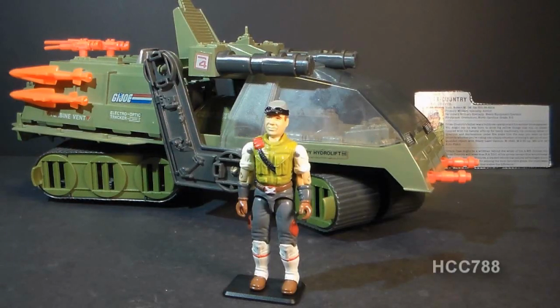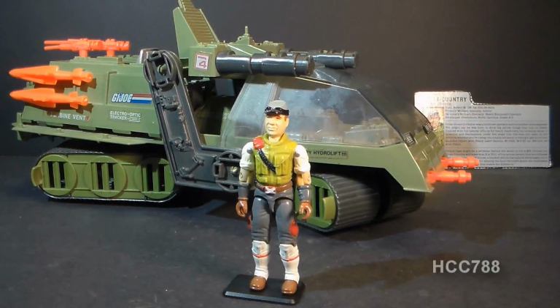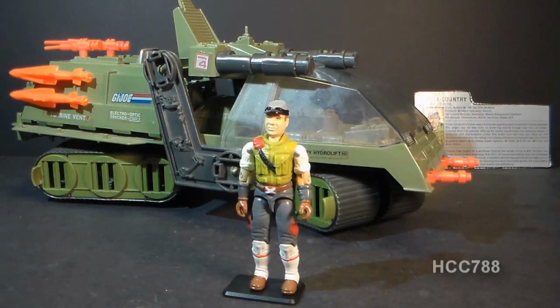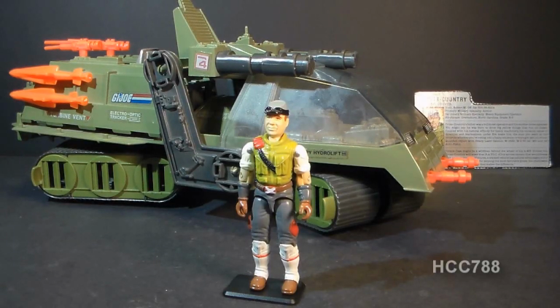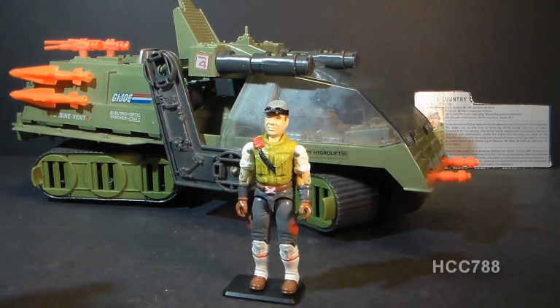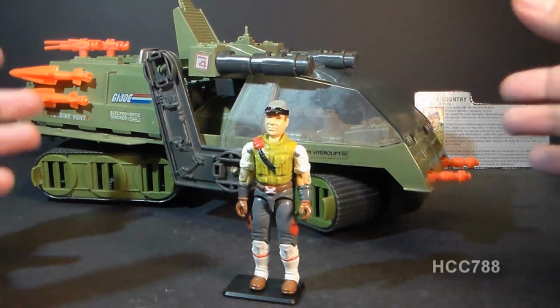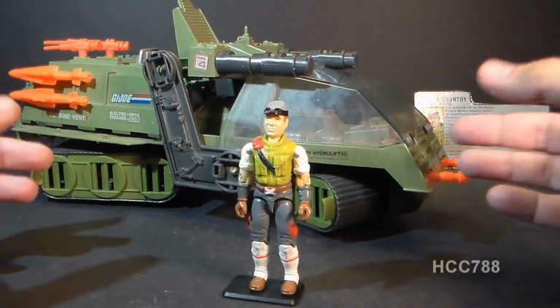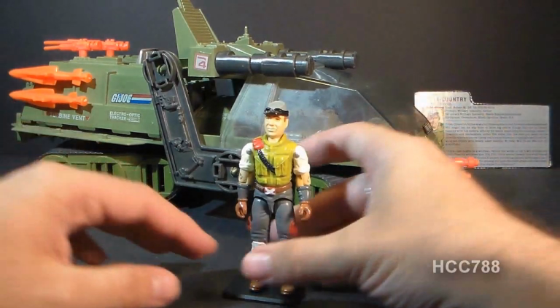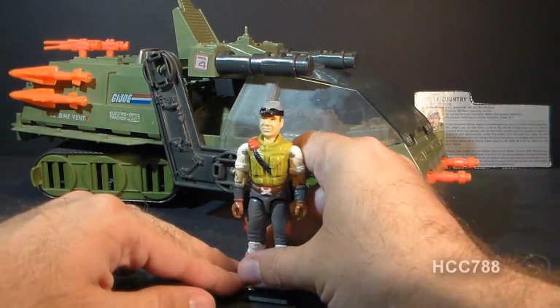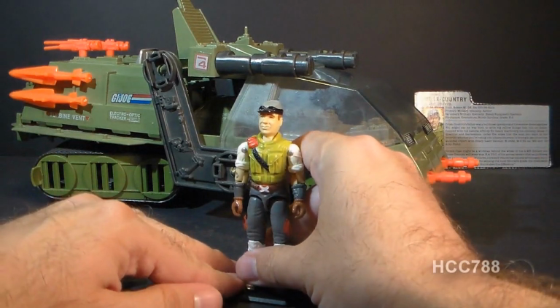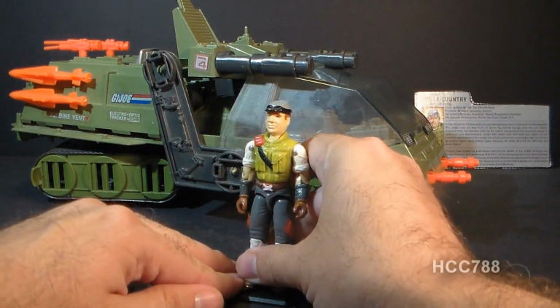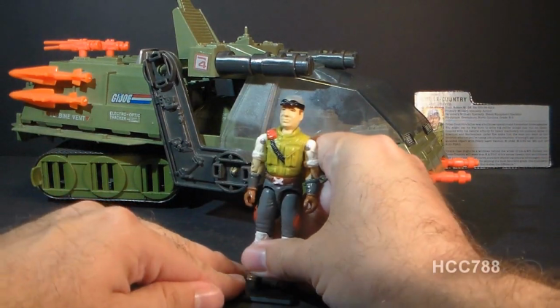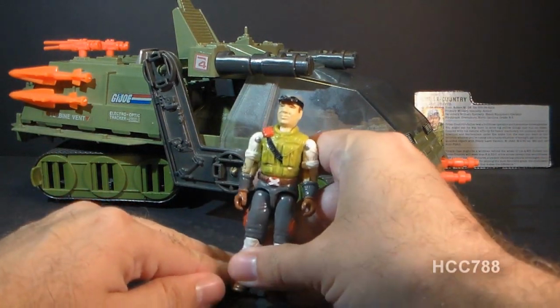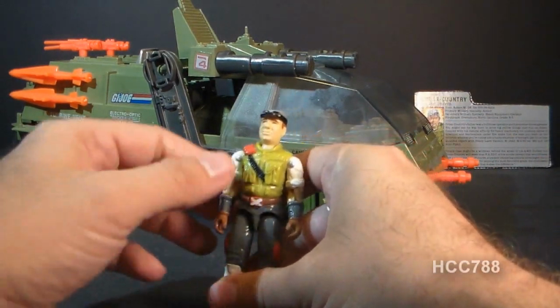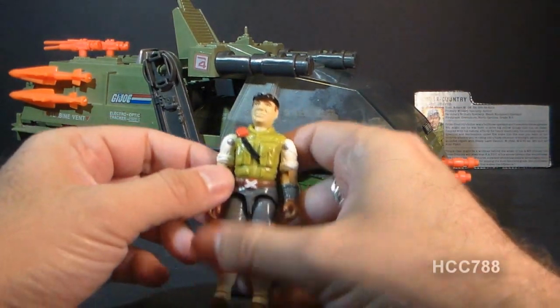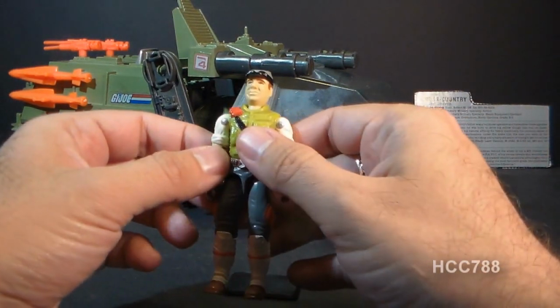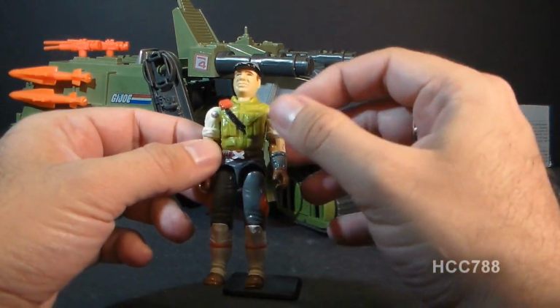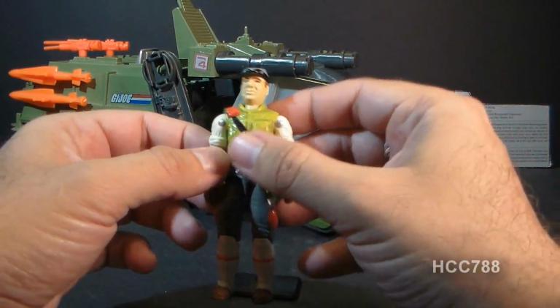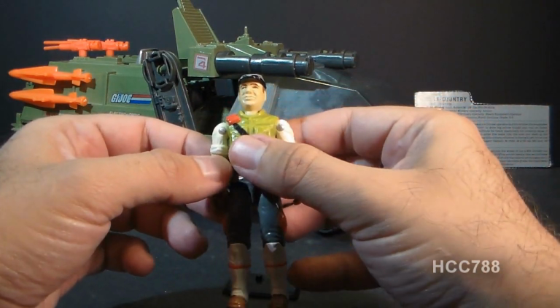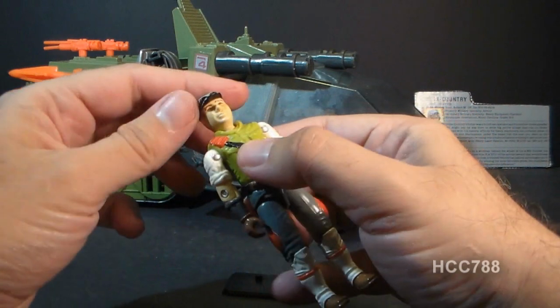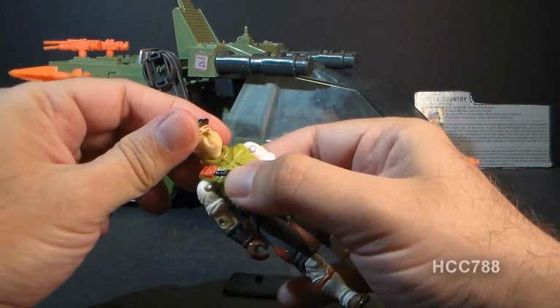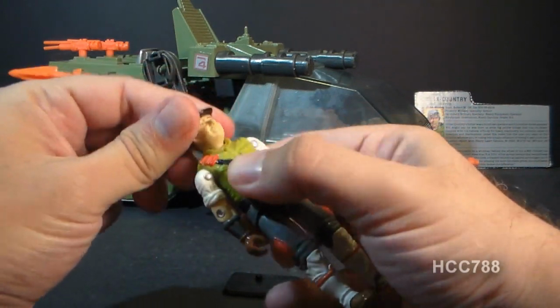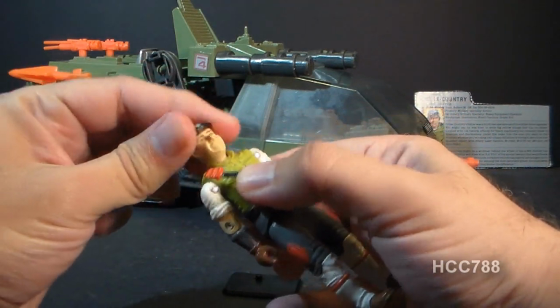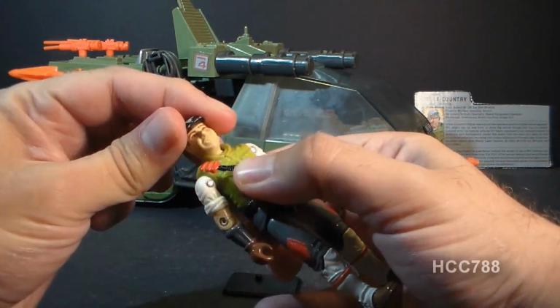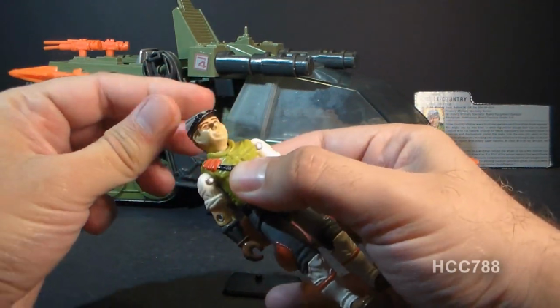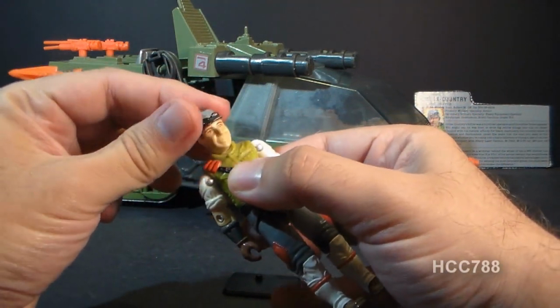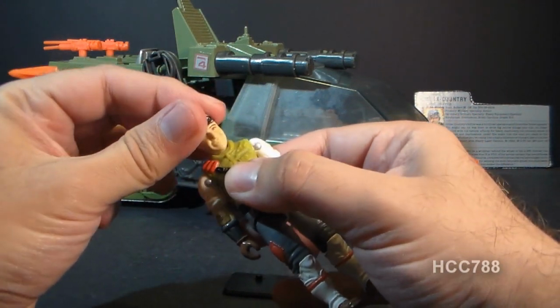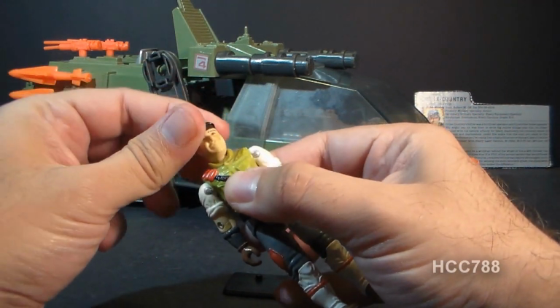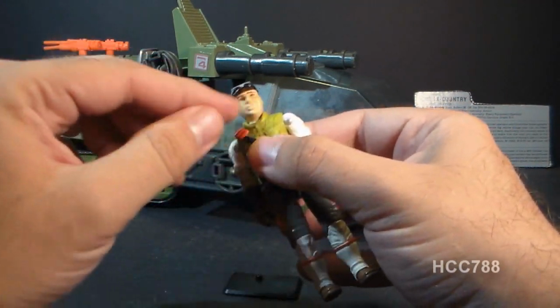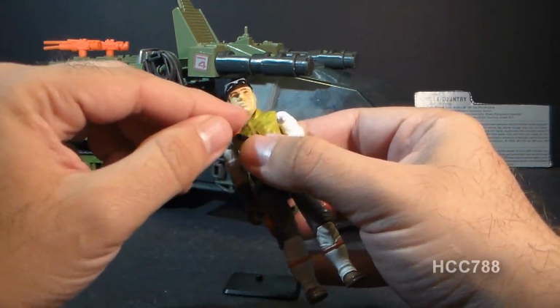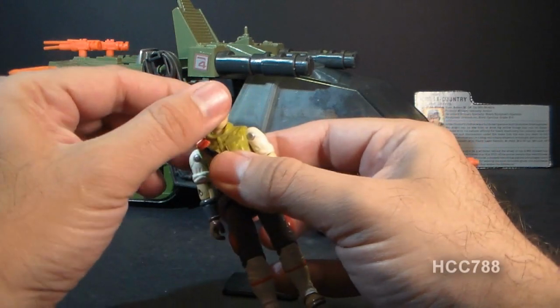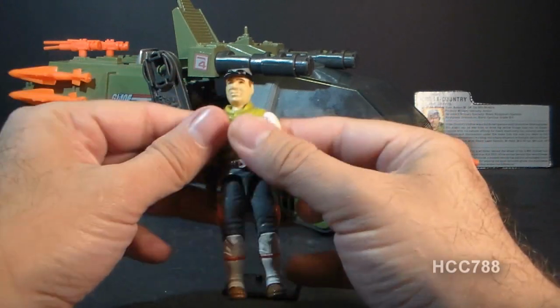Let's take a look at the driver, Cross-Country. He came with no accessories, so let's take a quick look at his articulation. He had the typical articulation for 1986 G.I. Joe action figures — he could turn his head from left to right, and he could also look up and down, as his neck was on a ball joint.